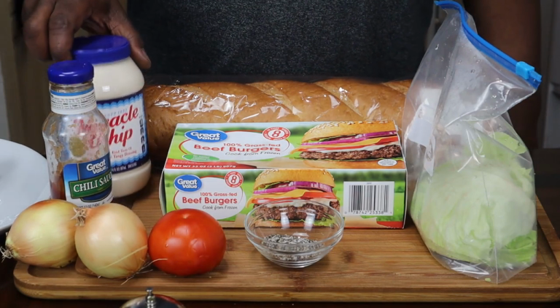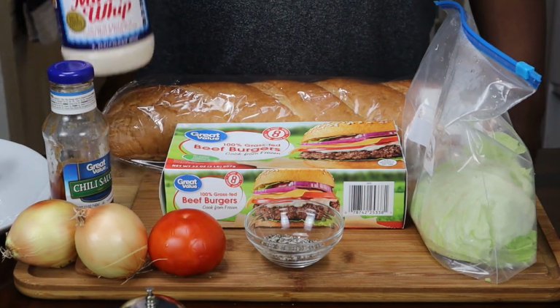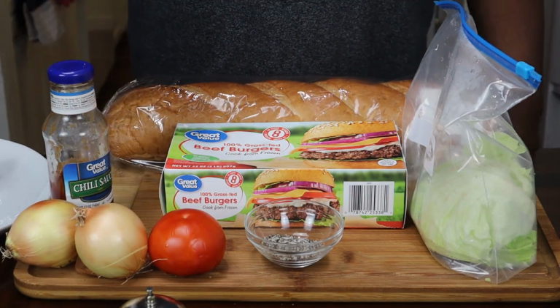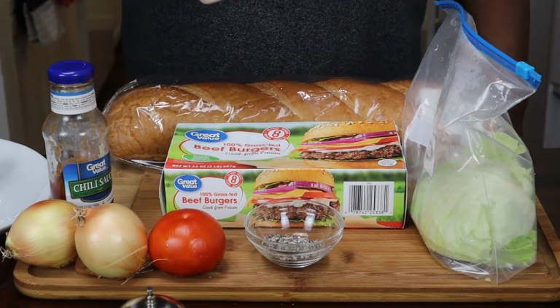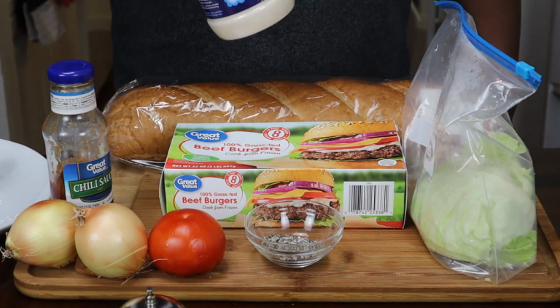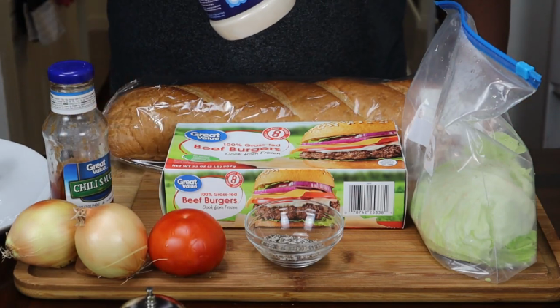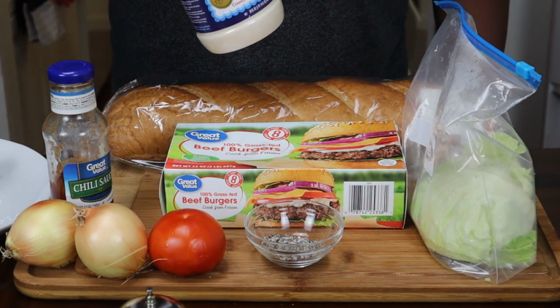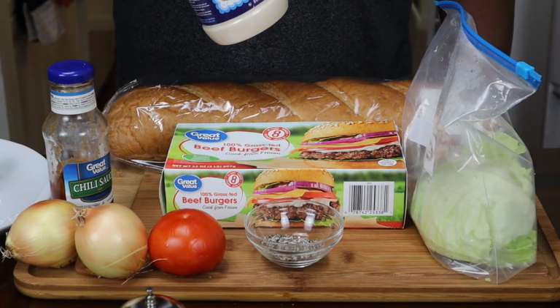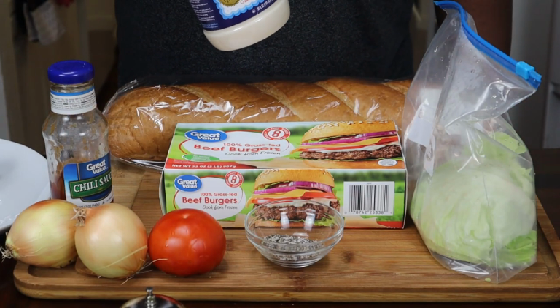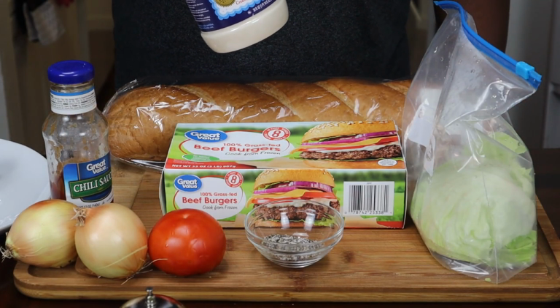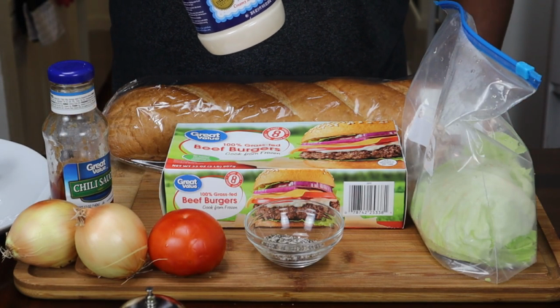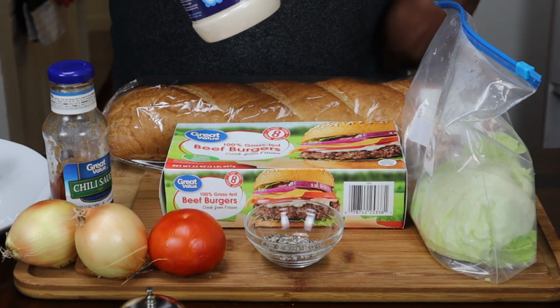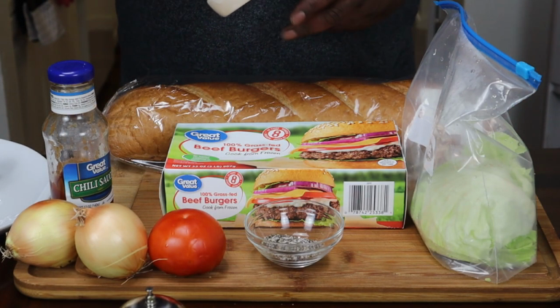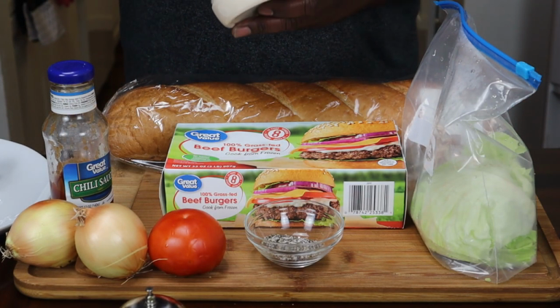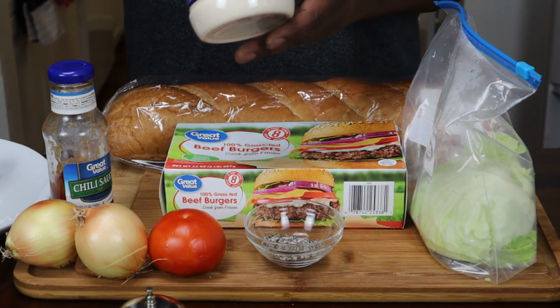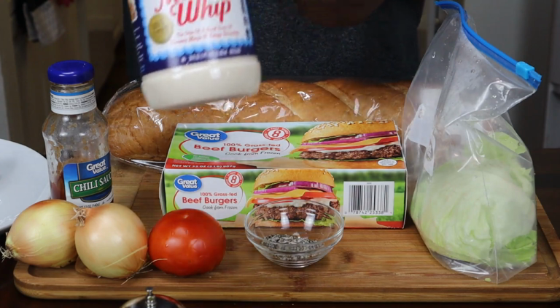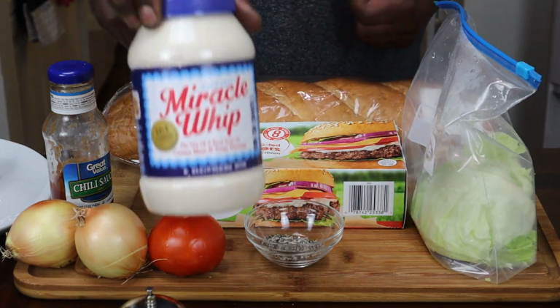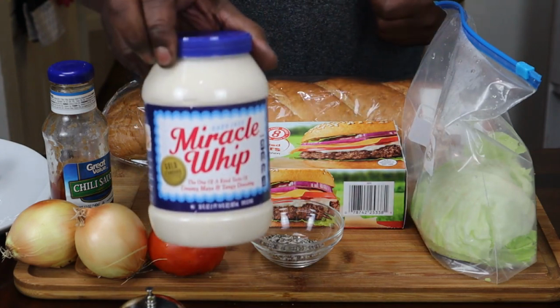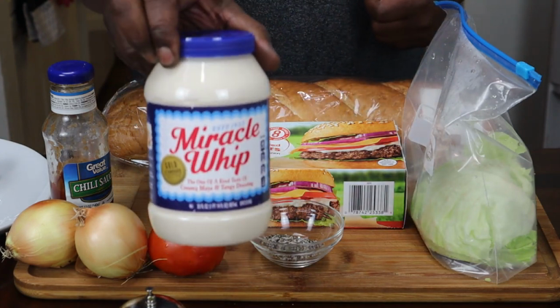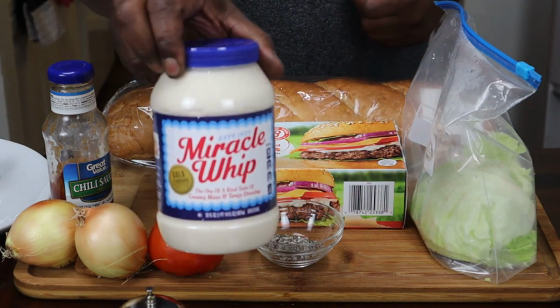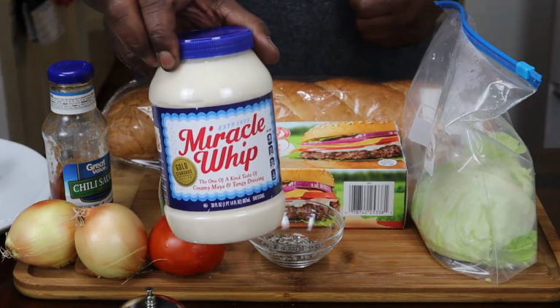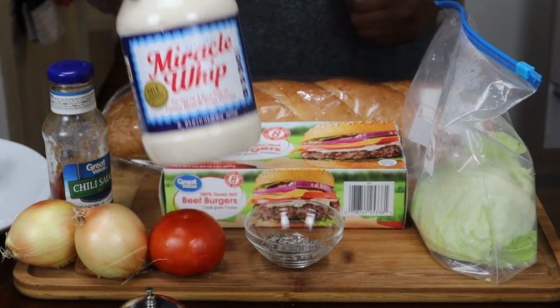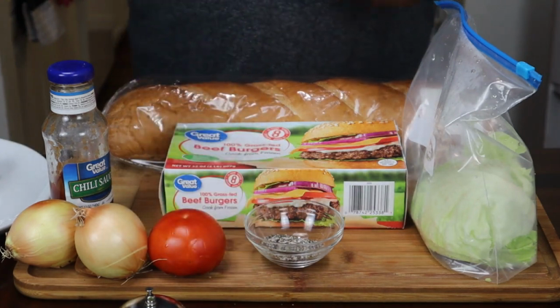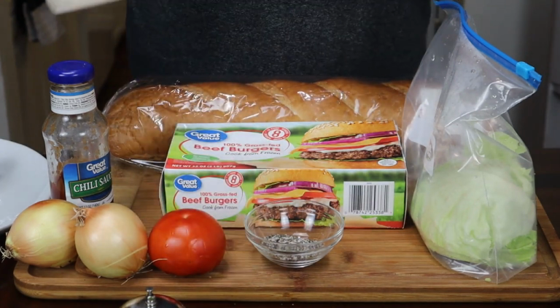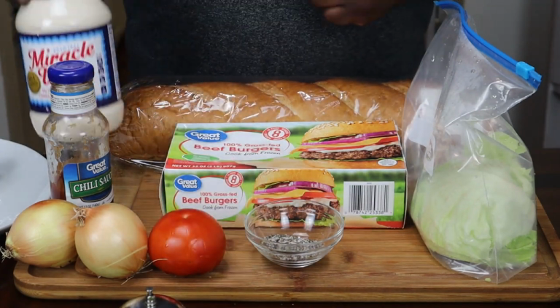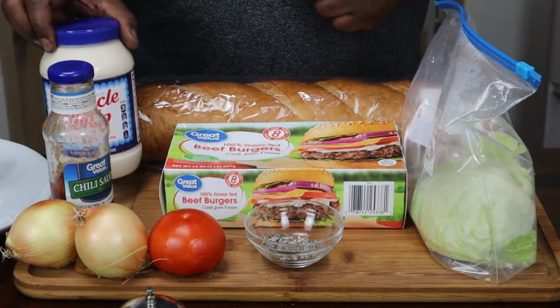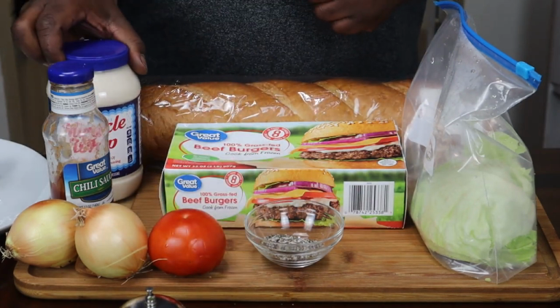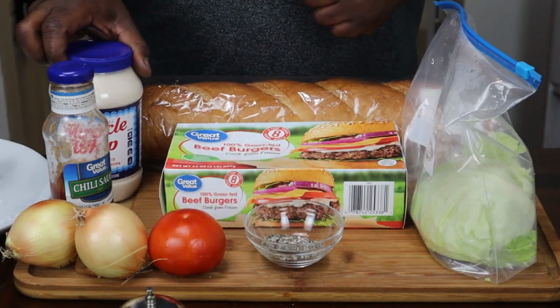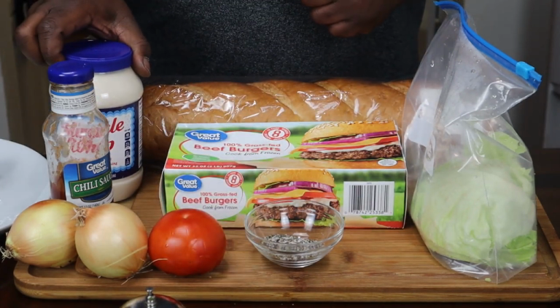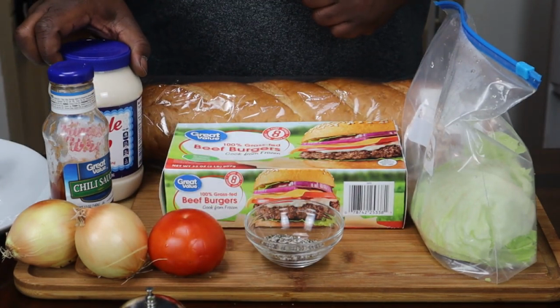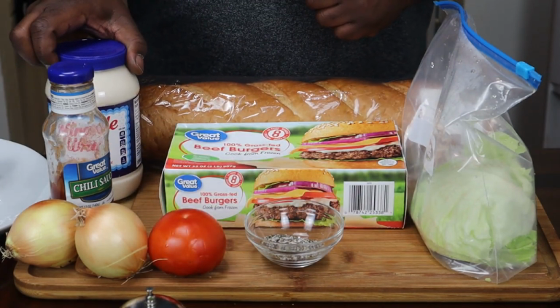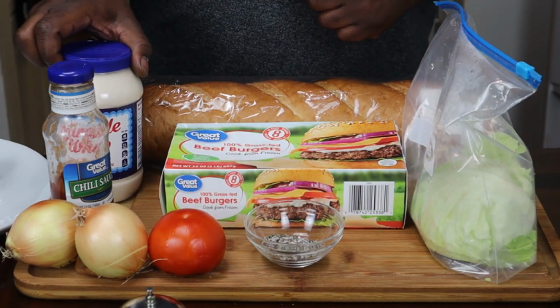He used some type of ketchup, but I'm going to use some chili sauce. And I don't have regular mayonnaise, so I'm going to use Miracle Whip. You can use regular mayonnaise if you choose to do so.